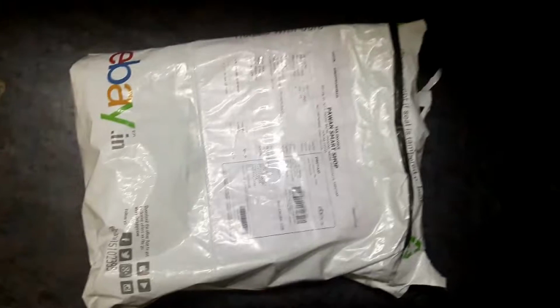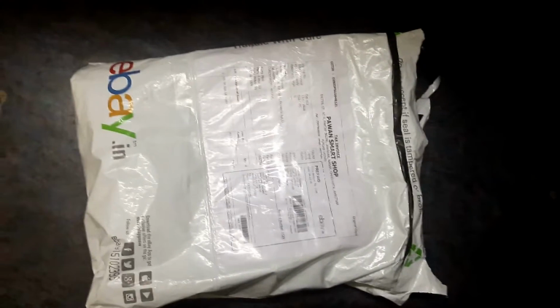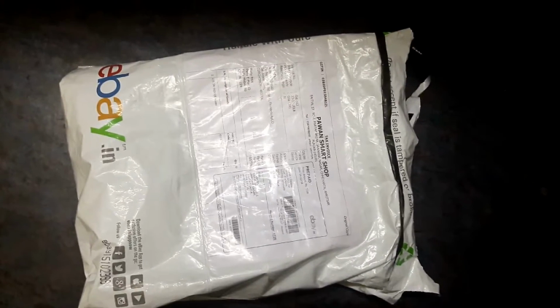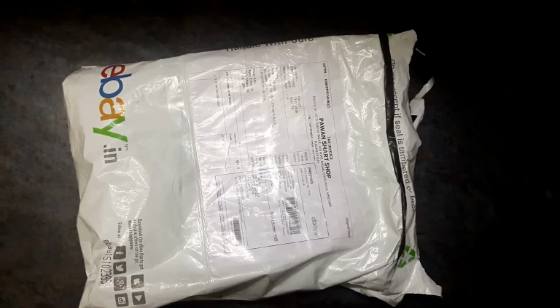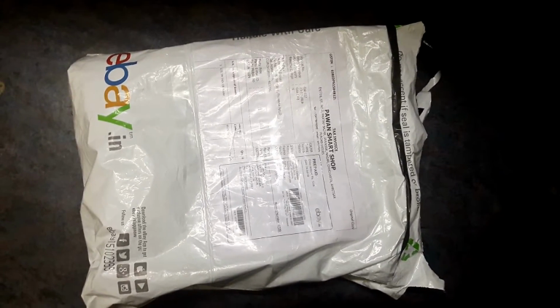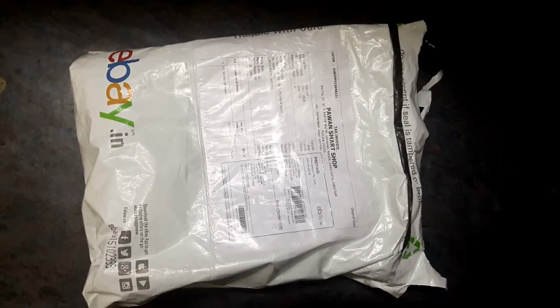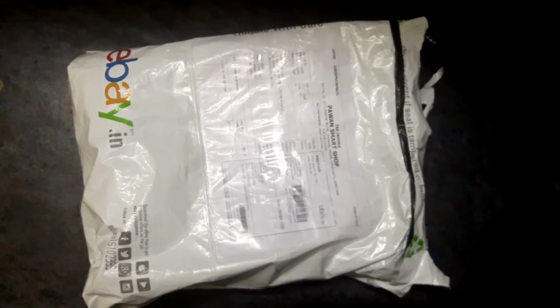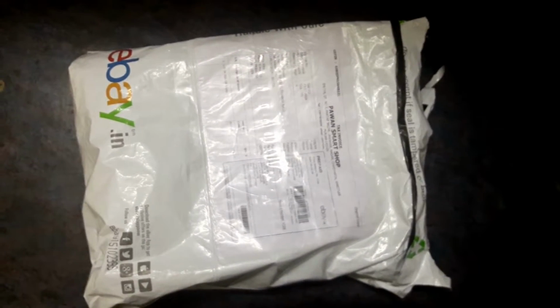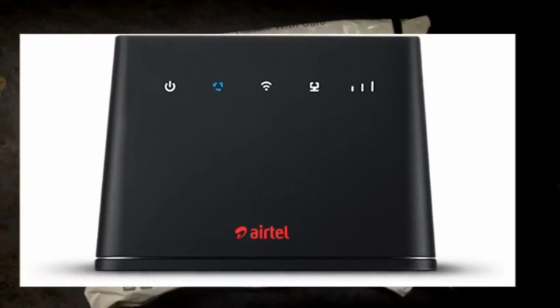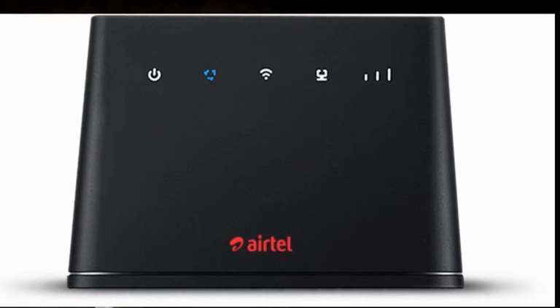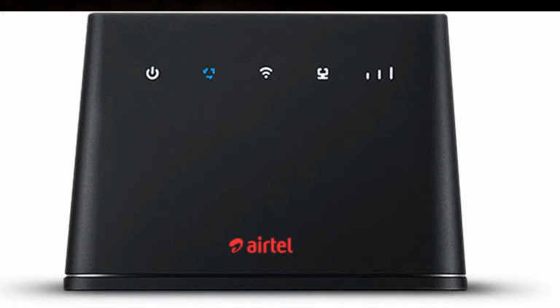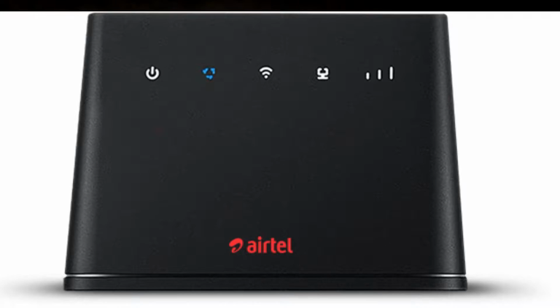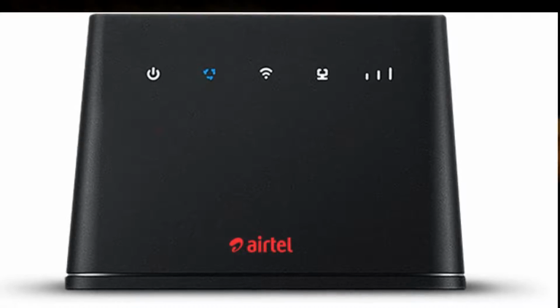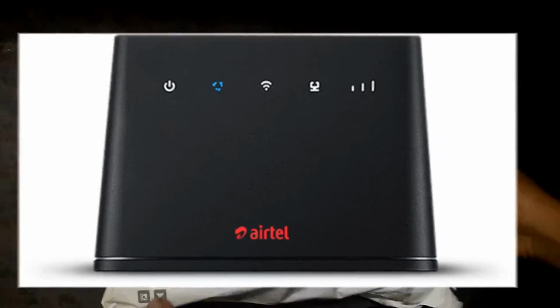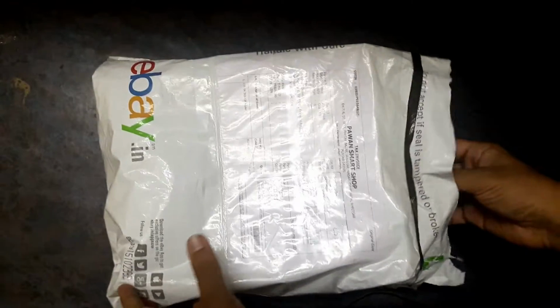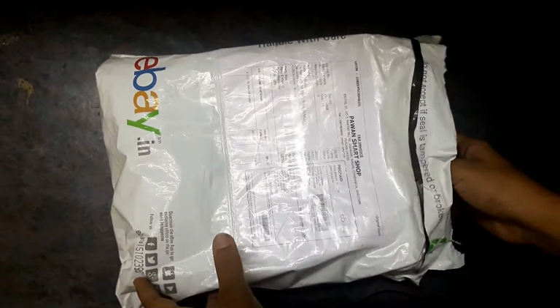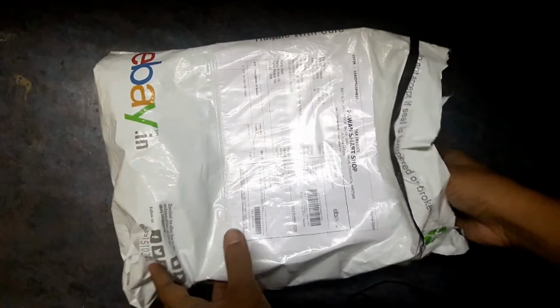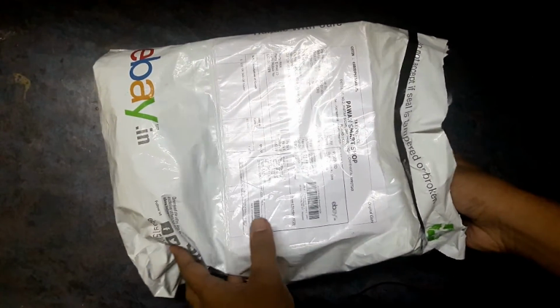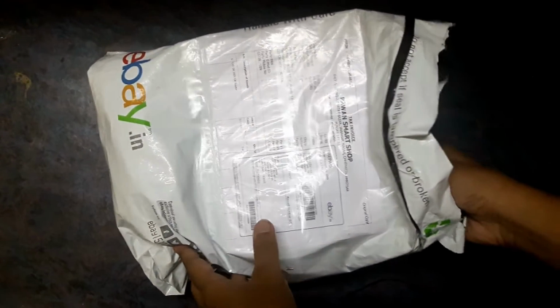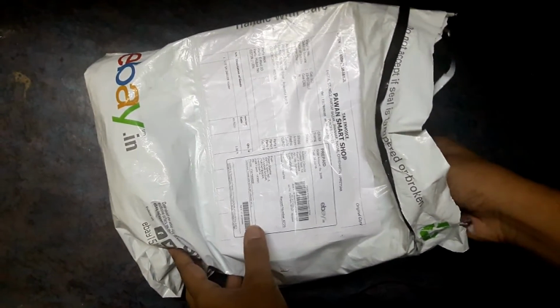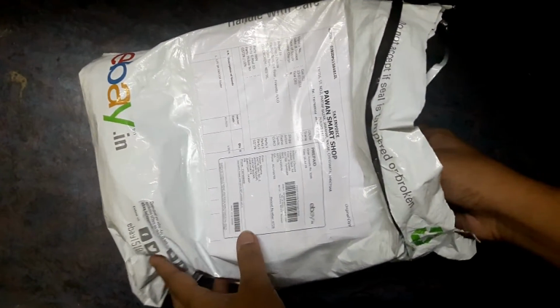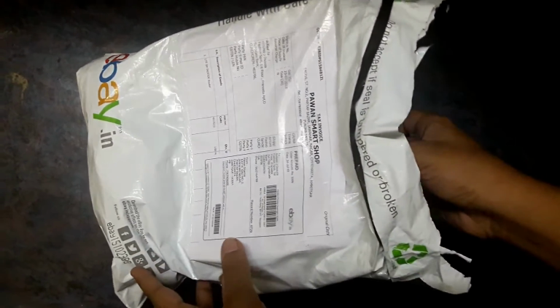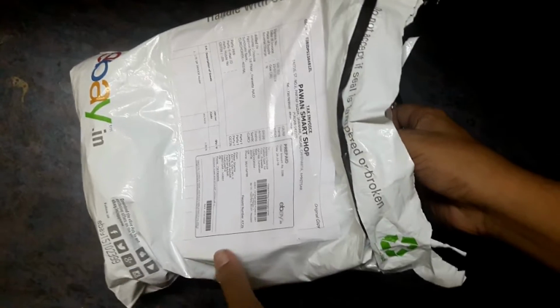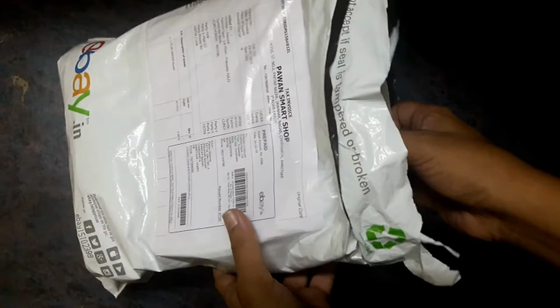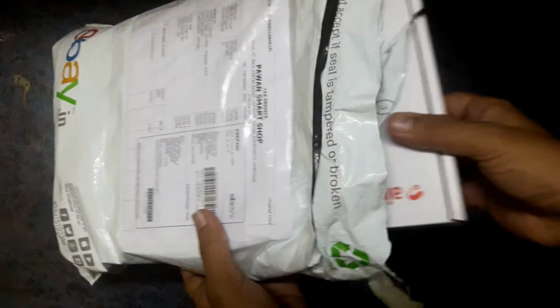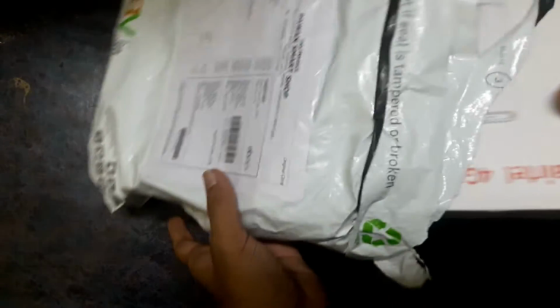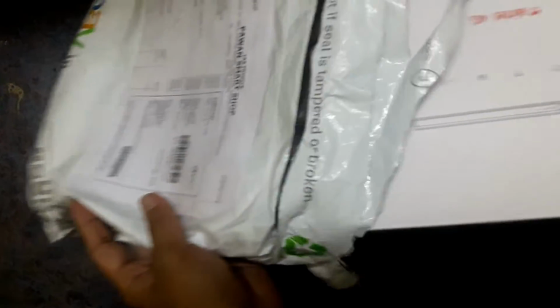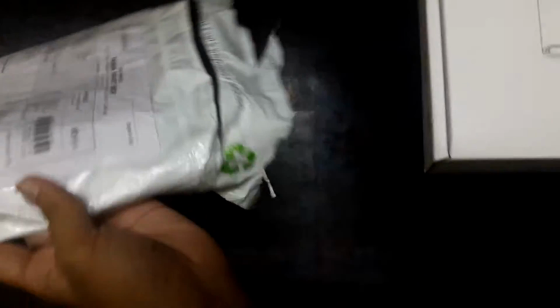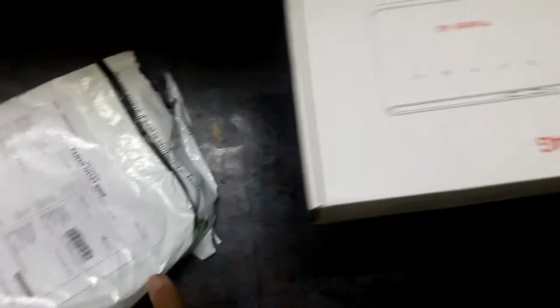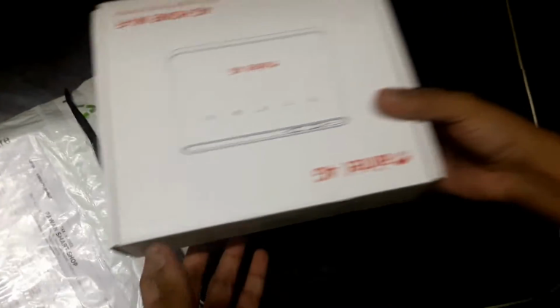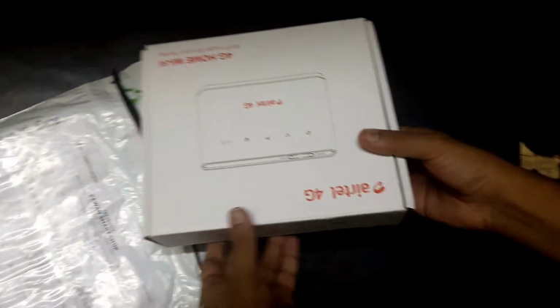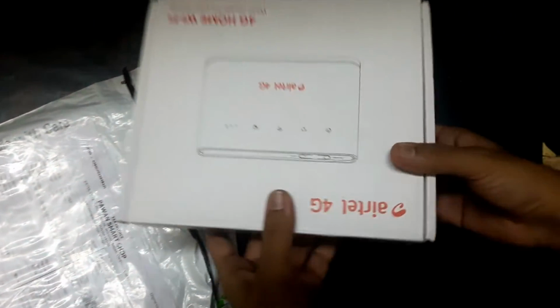Hello guys, welcome to the unboxing of my new router. I have already unboxed the box but I just want to redo it so that you can enjoy the feel.